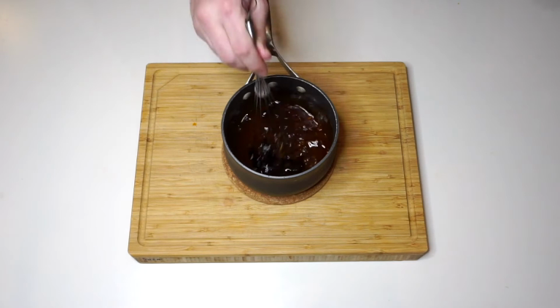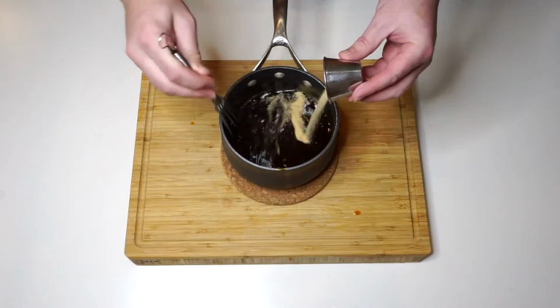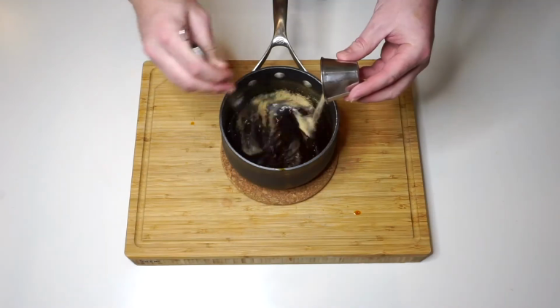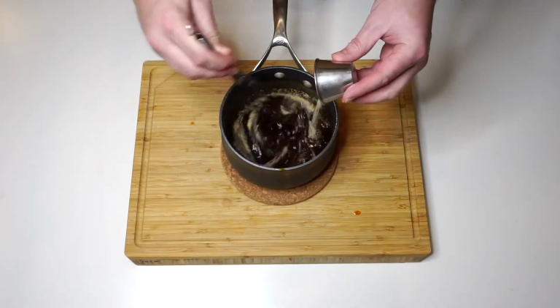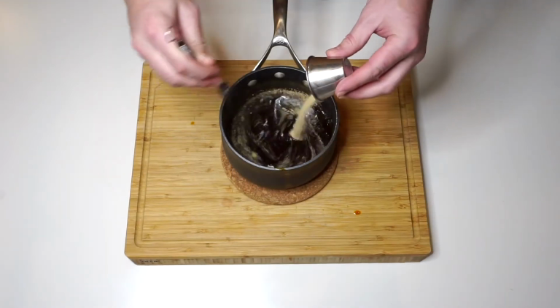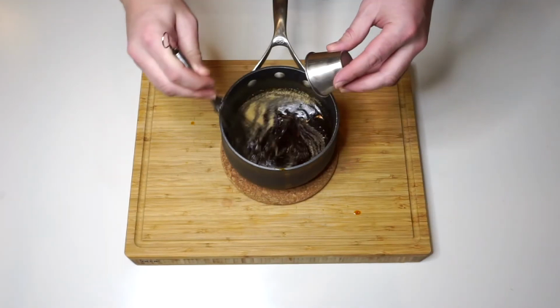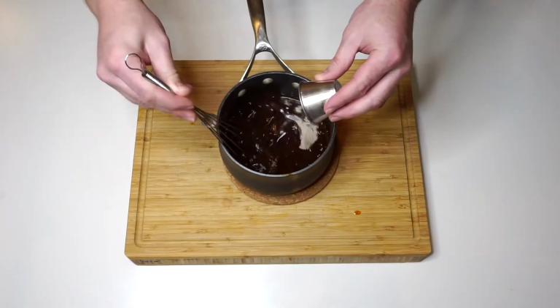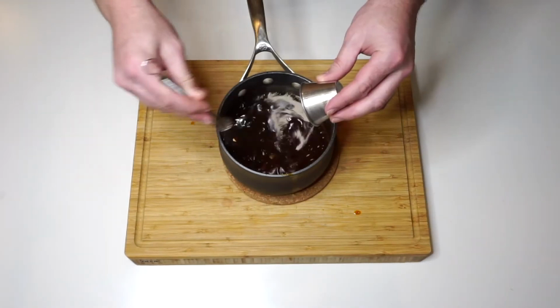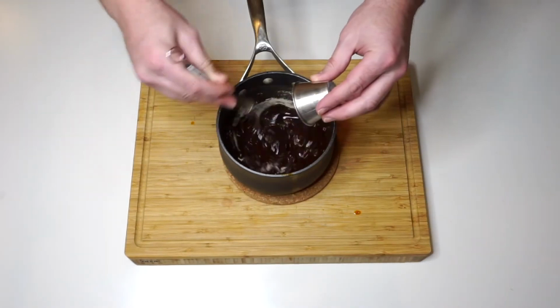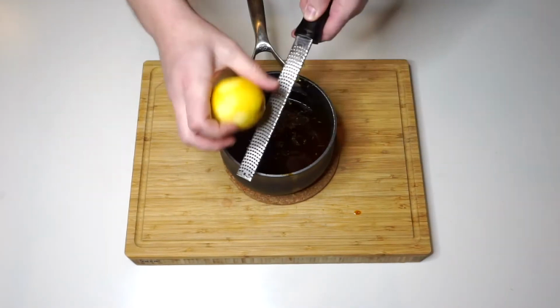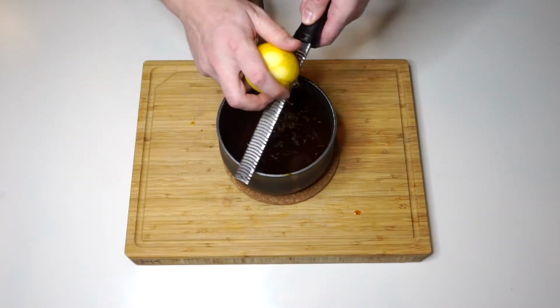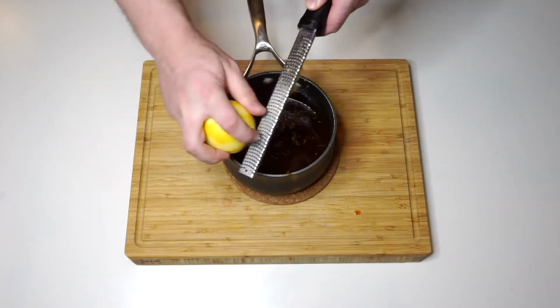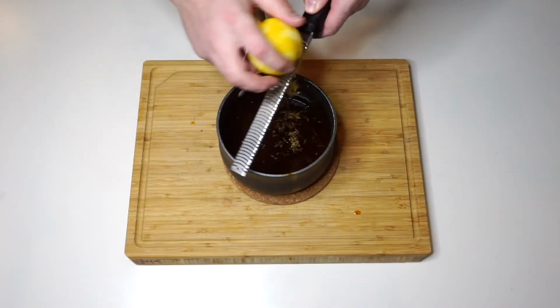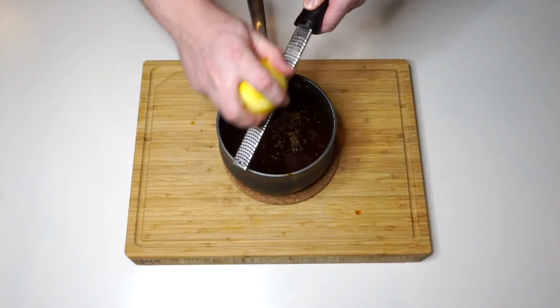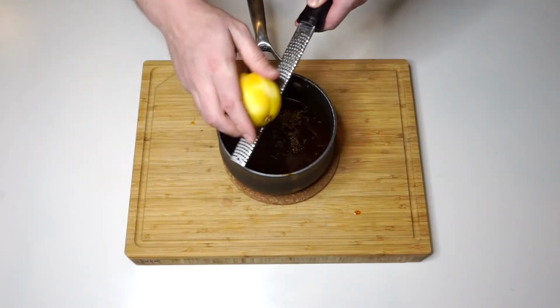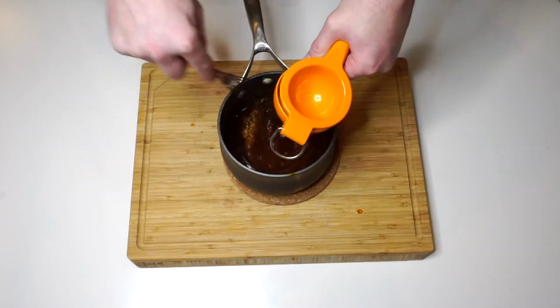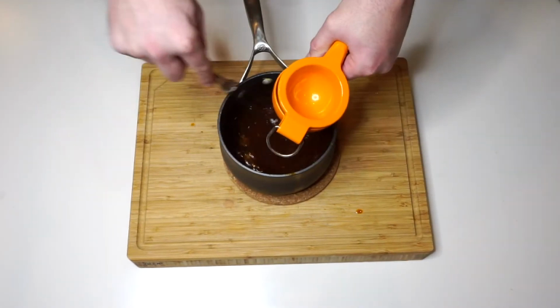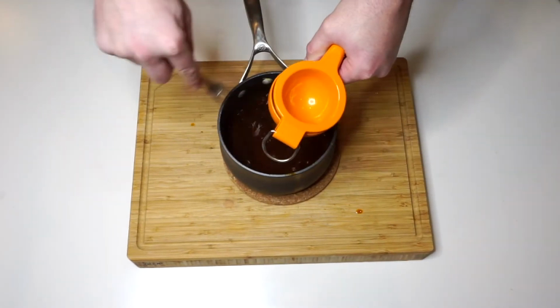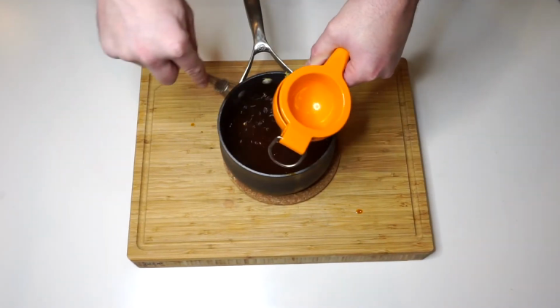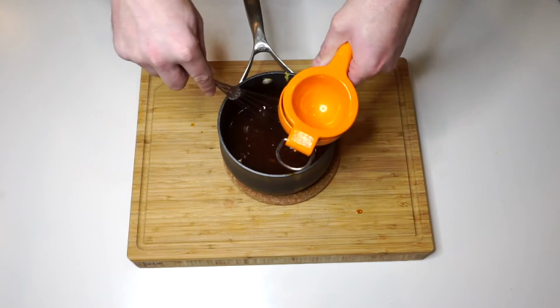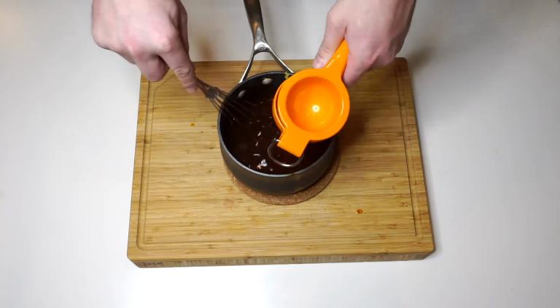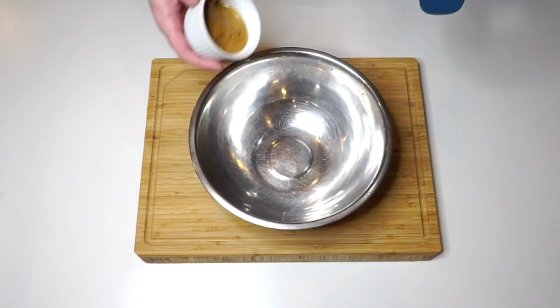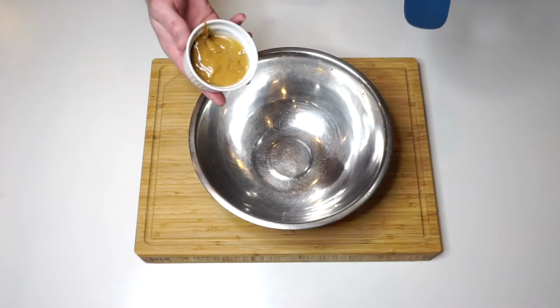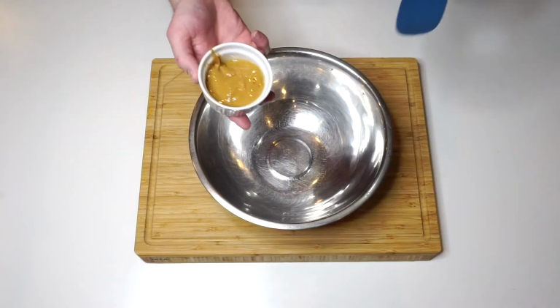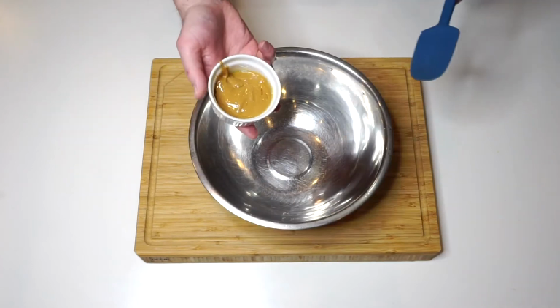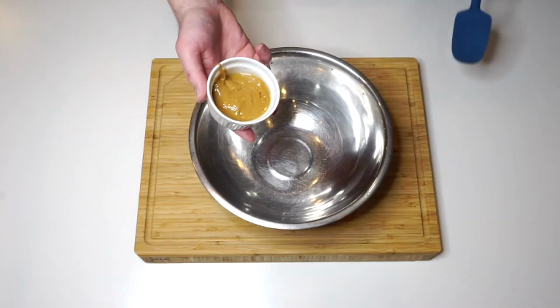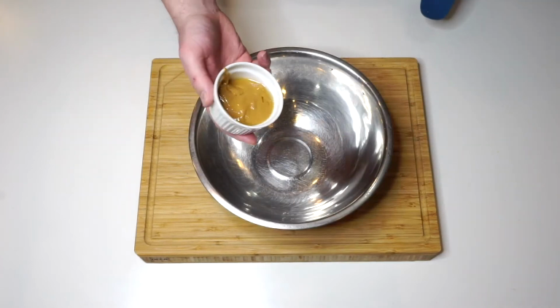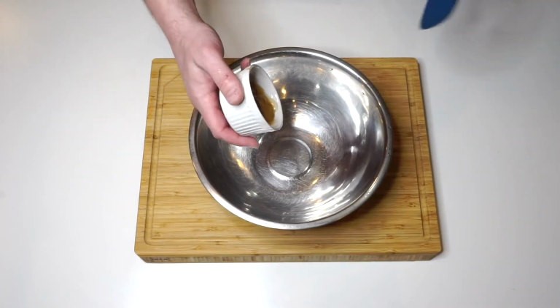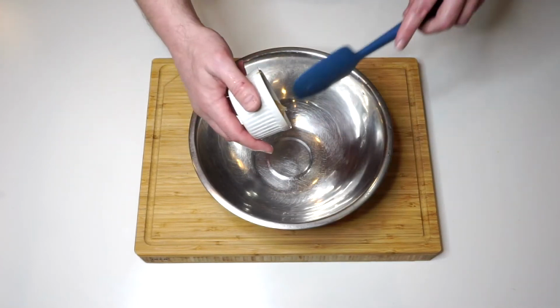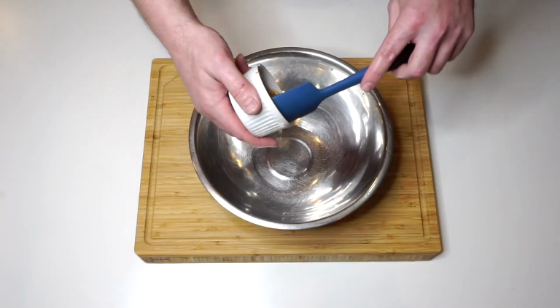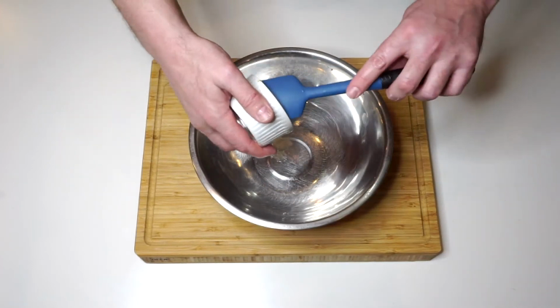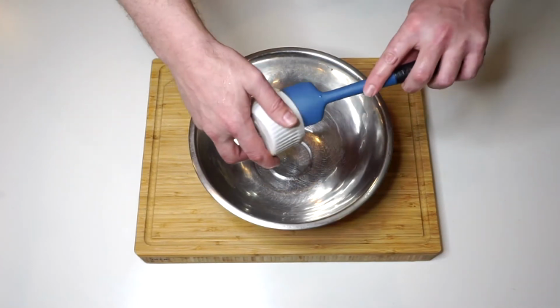Once that simmers, get some garlic powder, some white pepper, the zest of a lemon, and half the juice of that lemon. Bring that to a low simmer till it gets to the nice consistency you like.